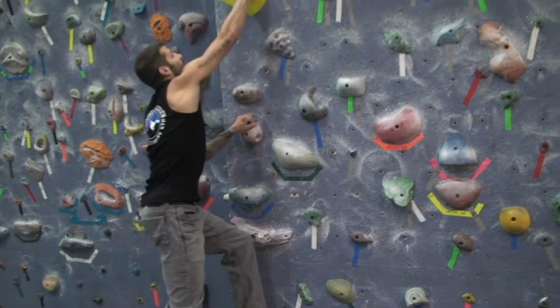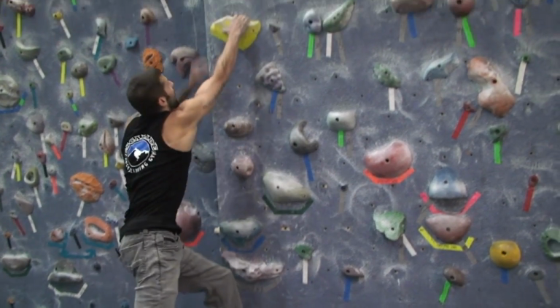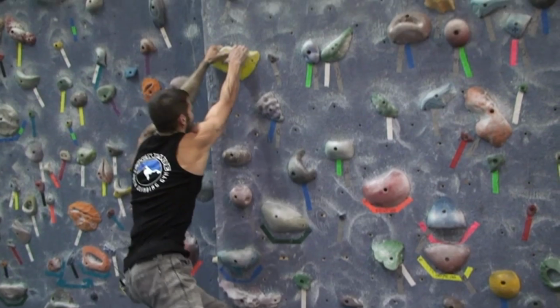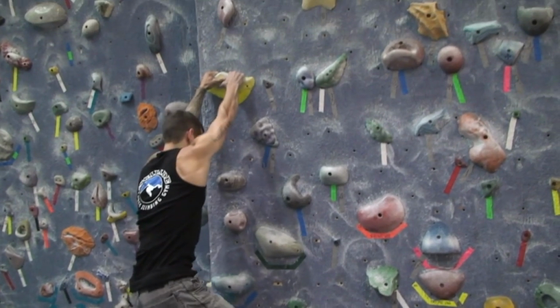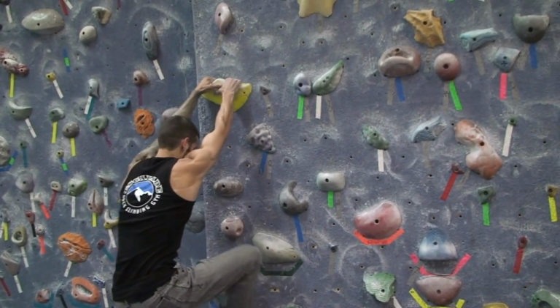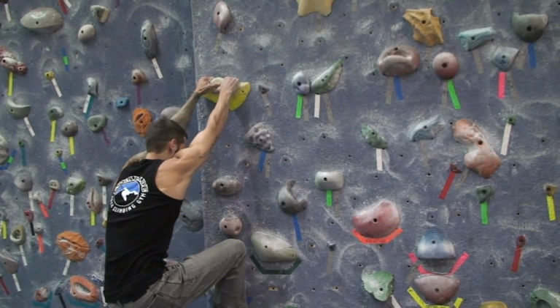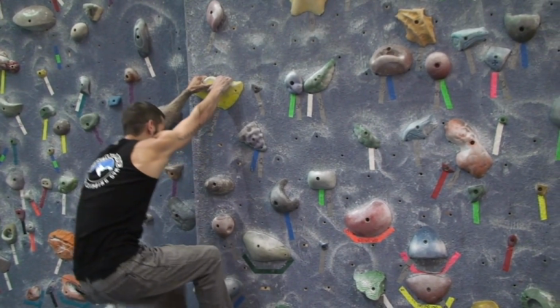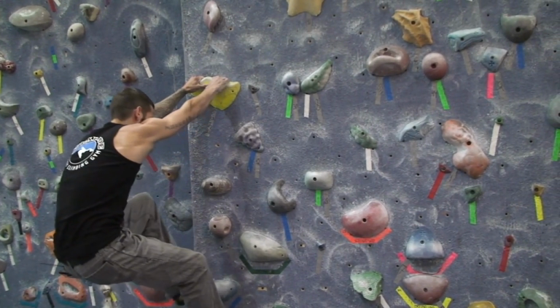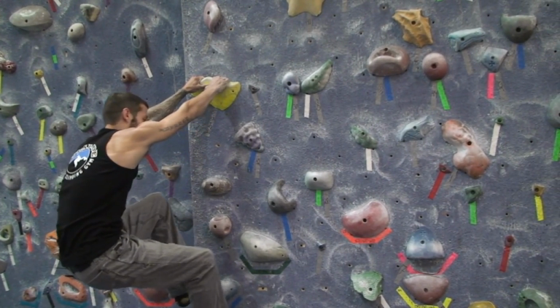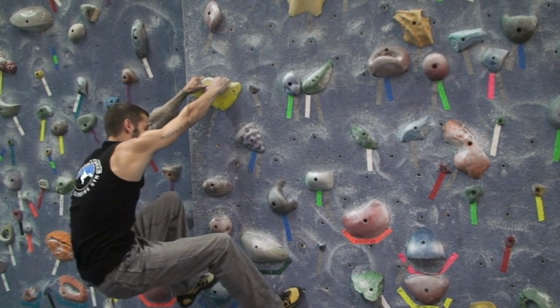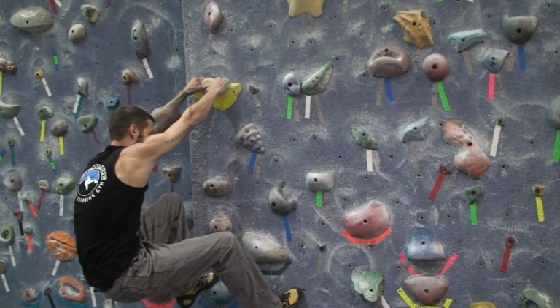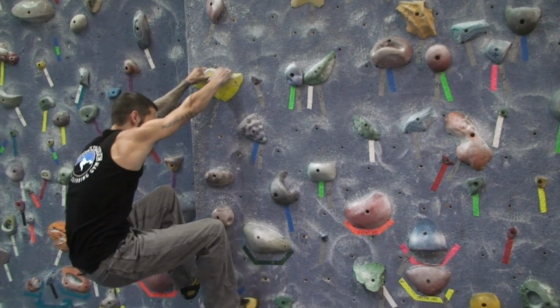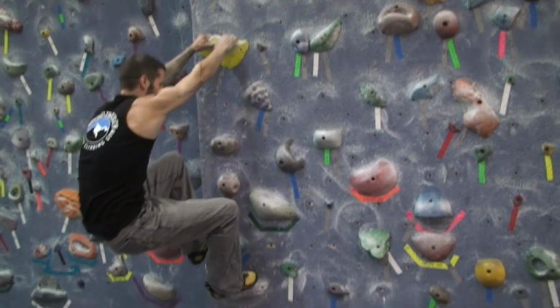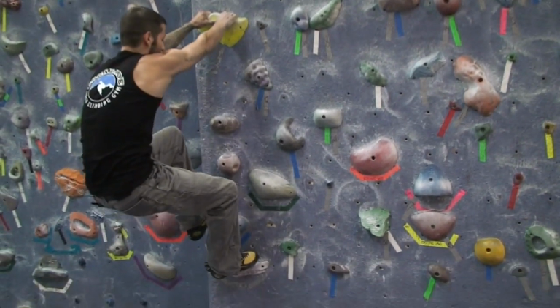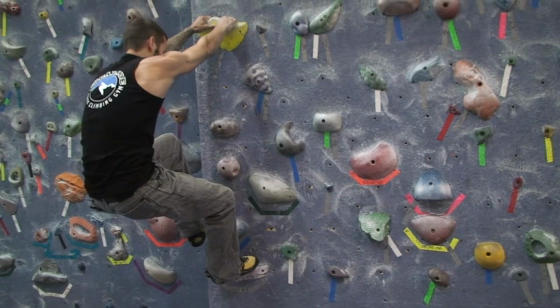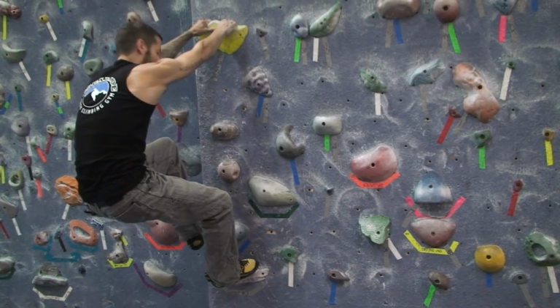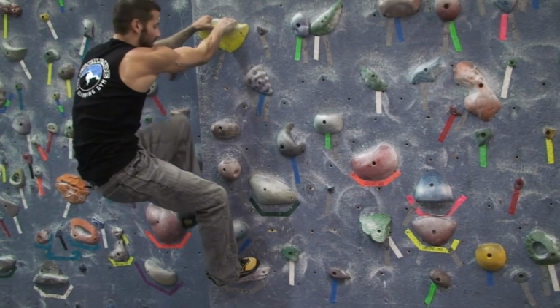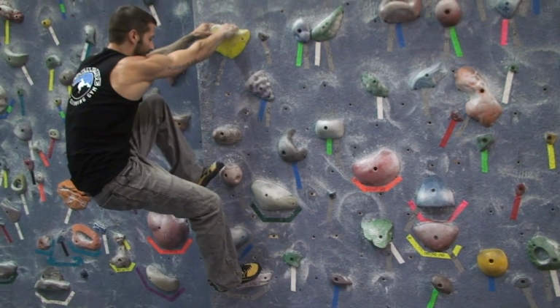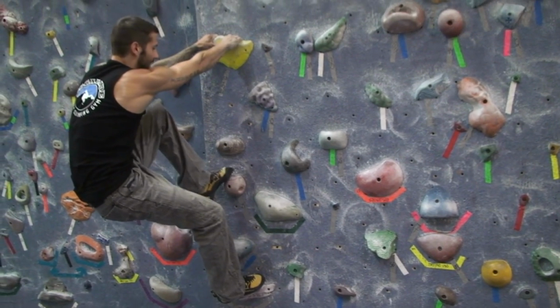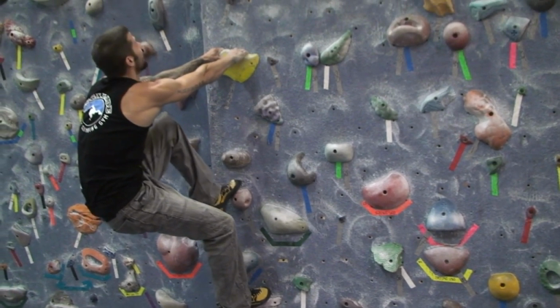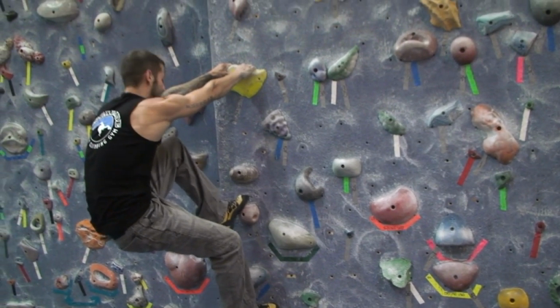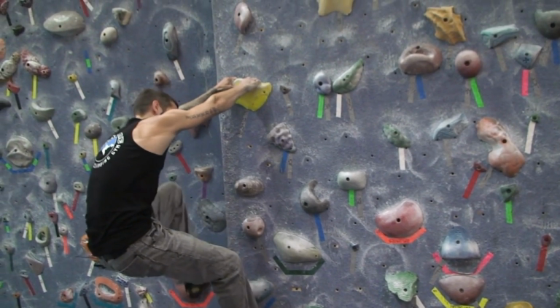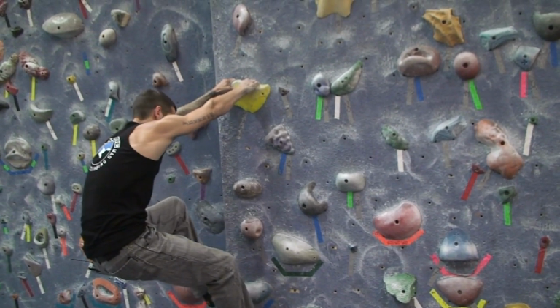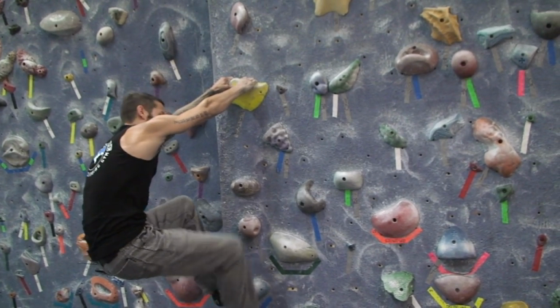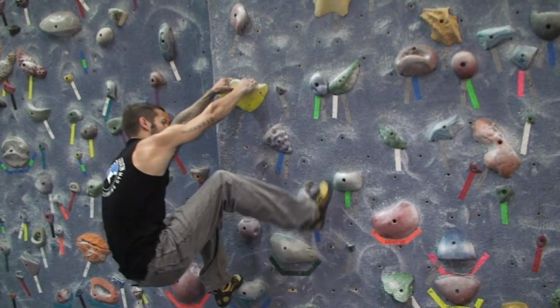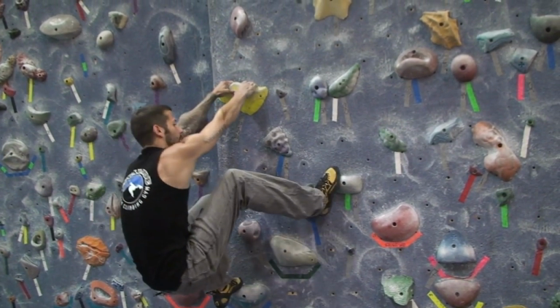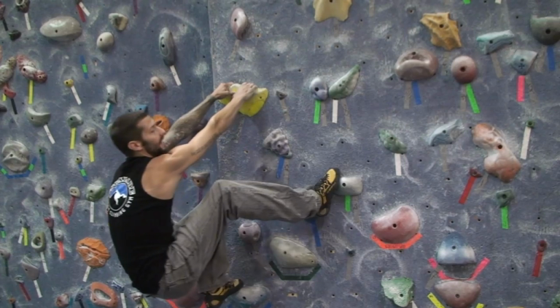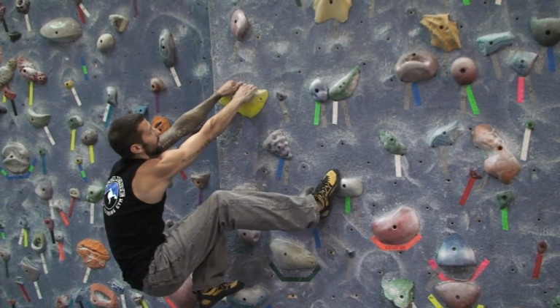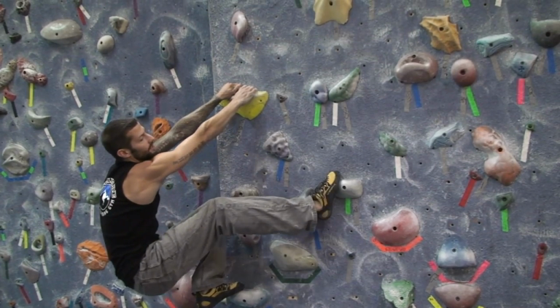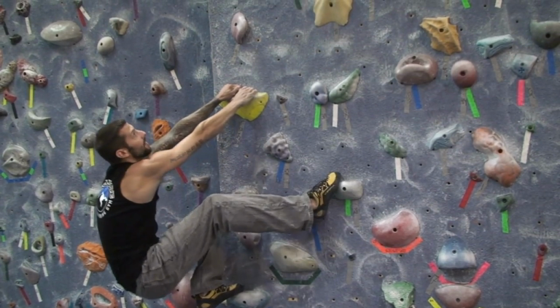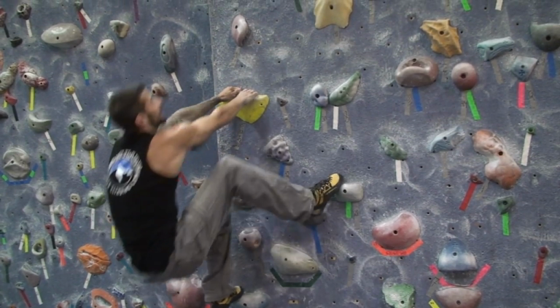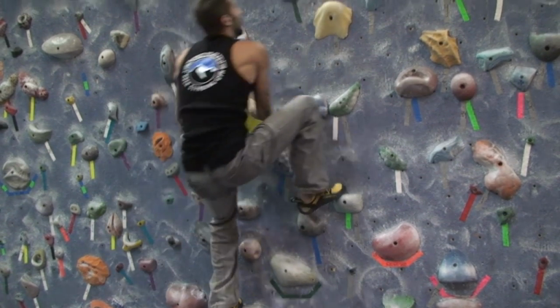When you grab the starting hold, you're going to place your feet one low and one high. Sometimes you have to look around to adjust and see where that's going to be, just to get comfortable. Once you find your comfort zone, you're going to get a swing going.